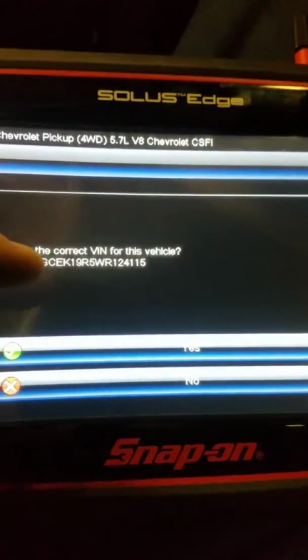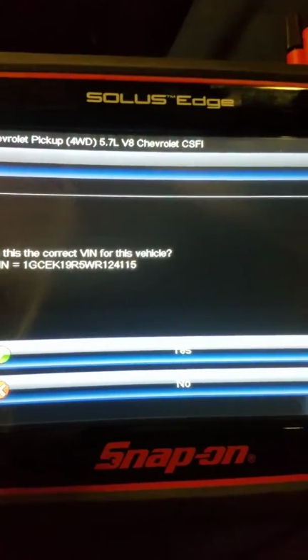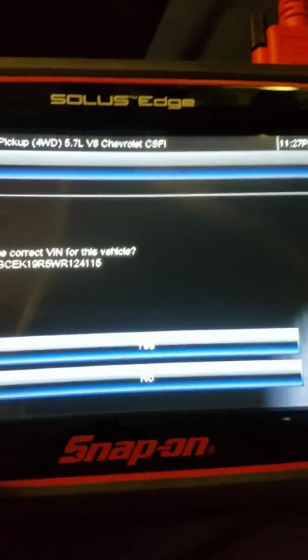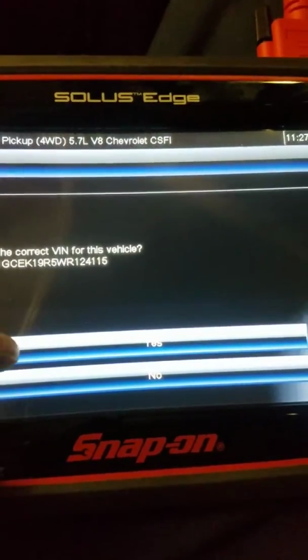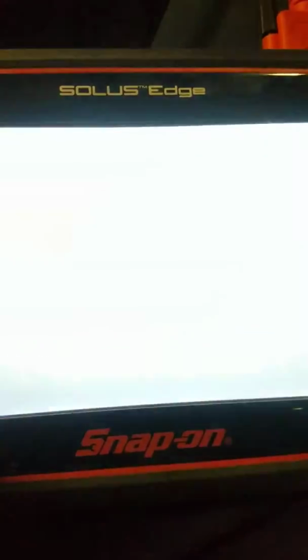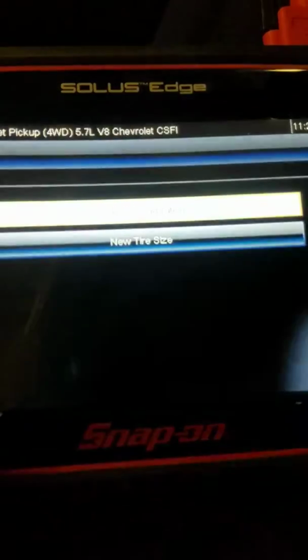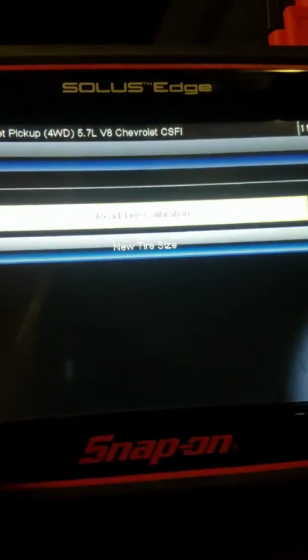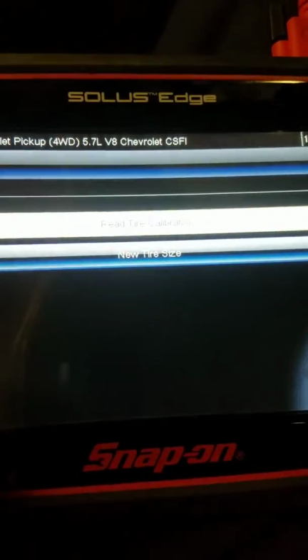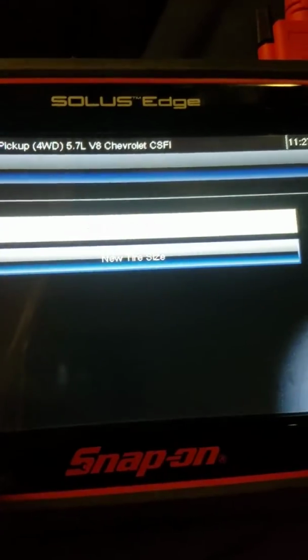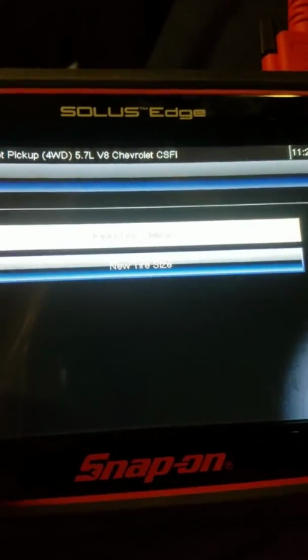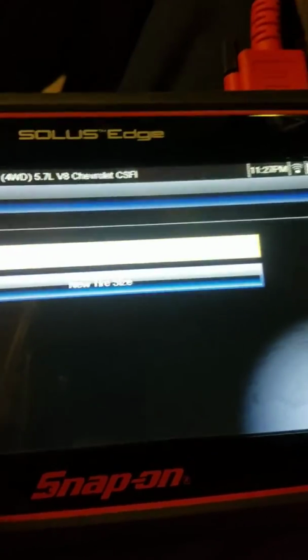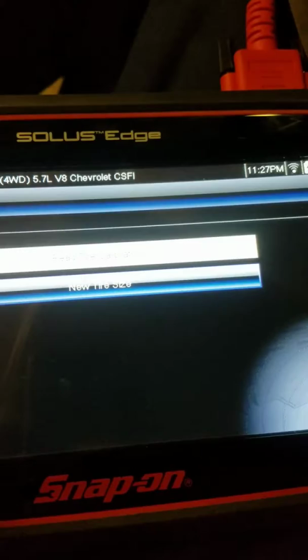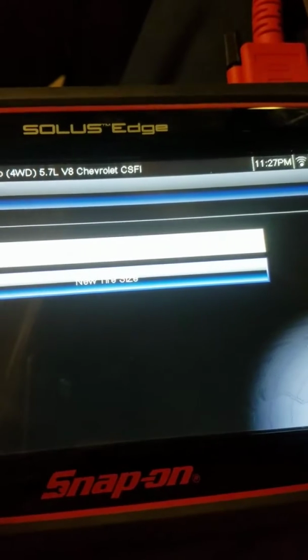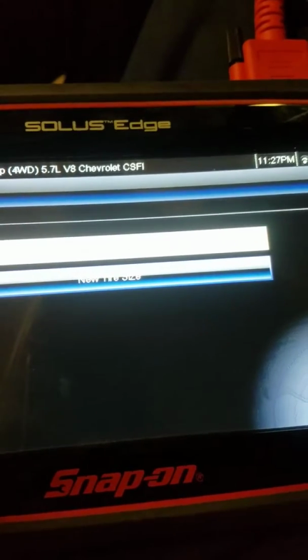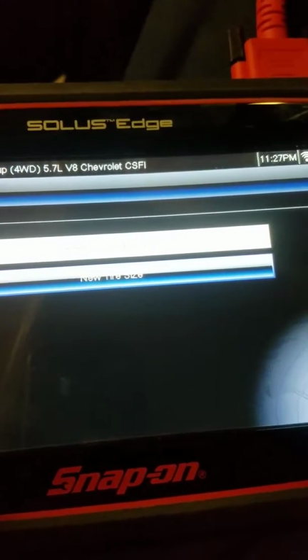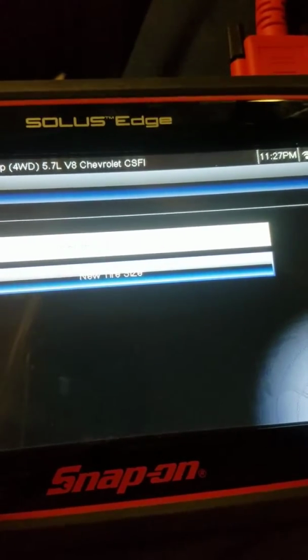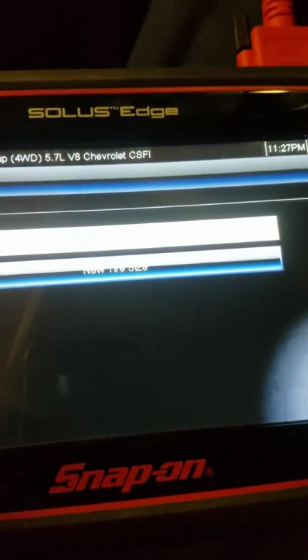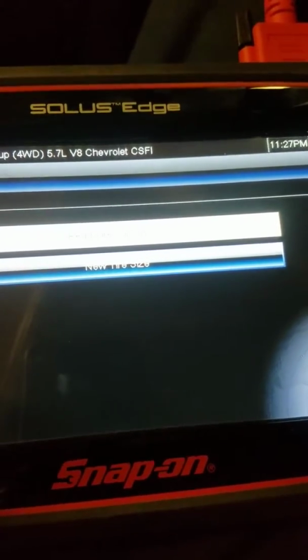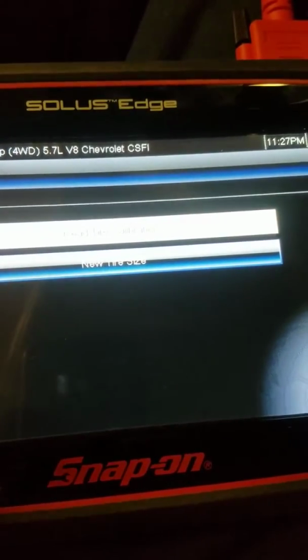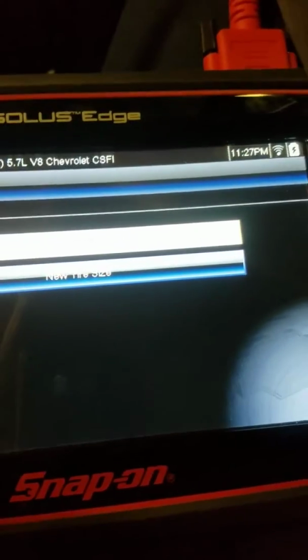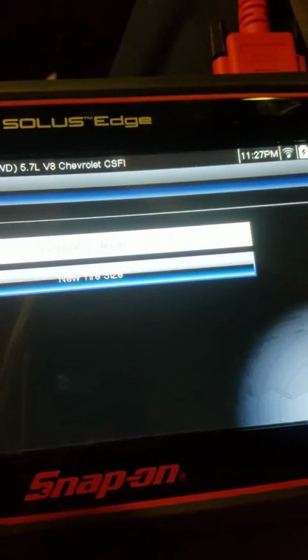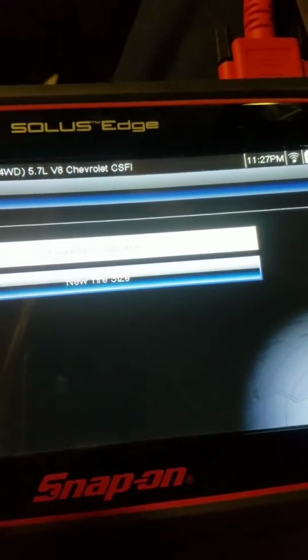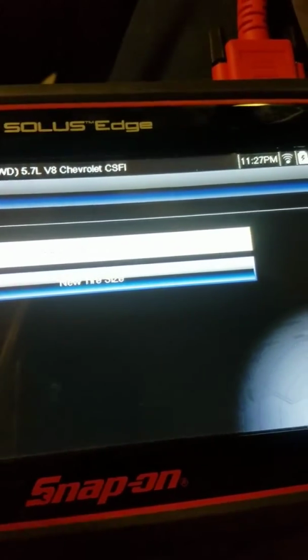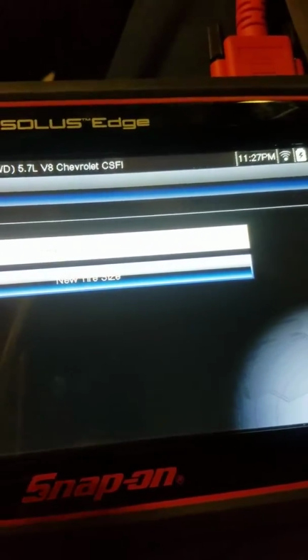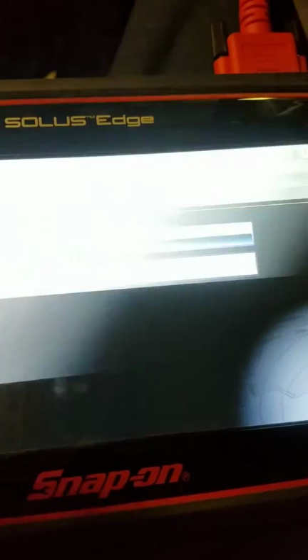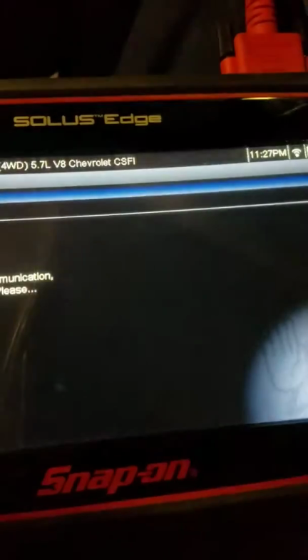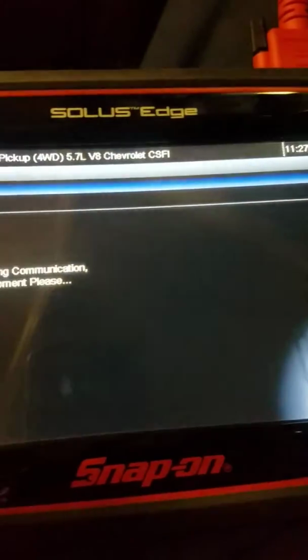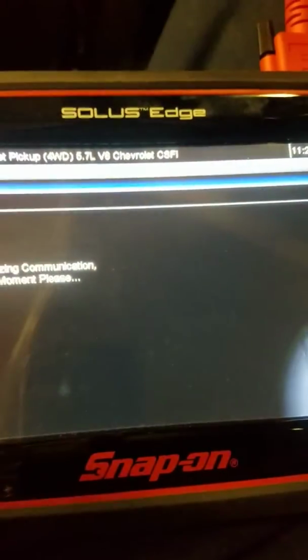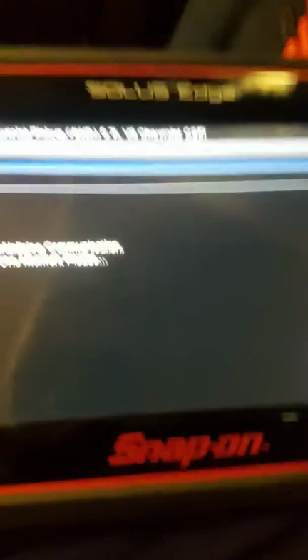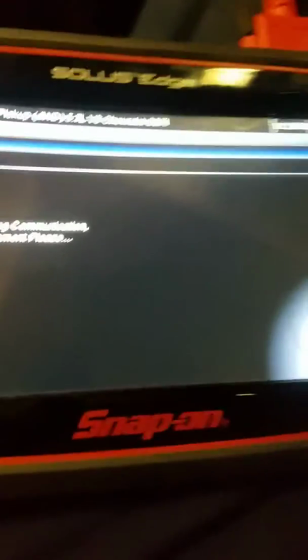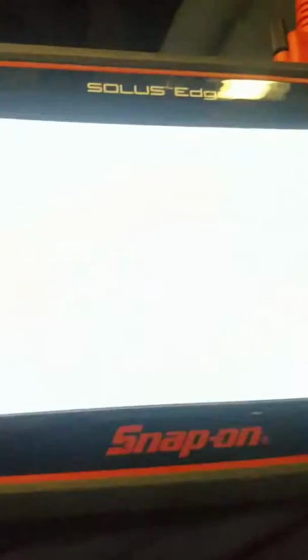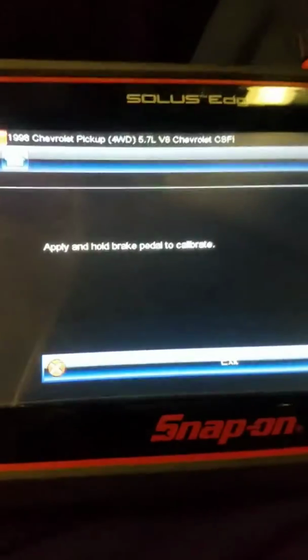It'll ask you if the VIN number is right. You can read the current tire calibration — it'll tell you what size is currently in the computer. If you're changing the size, you can go to new tire size and it'll give you several options.